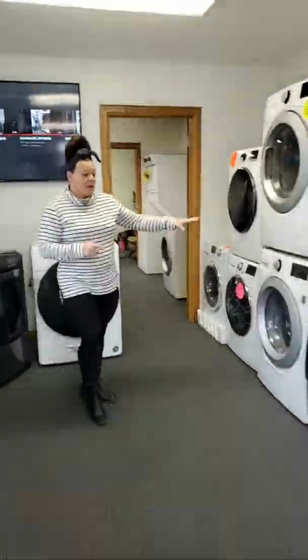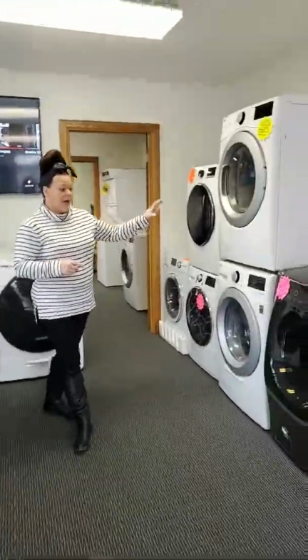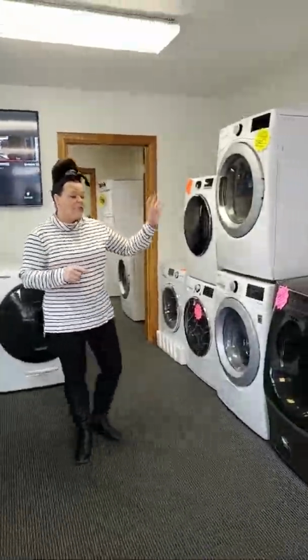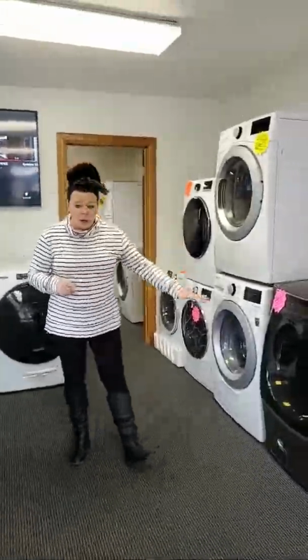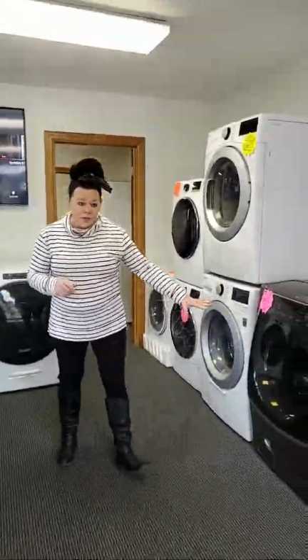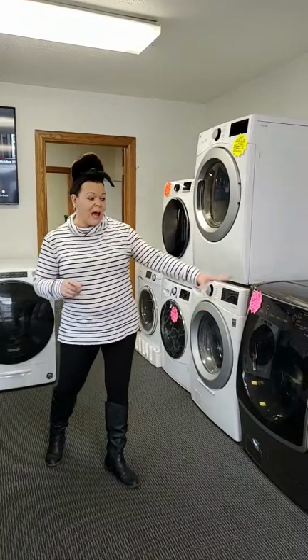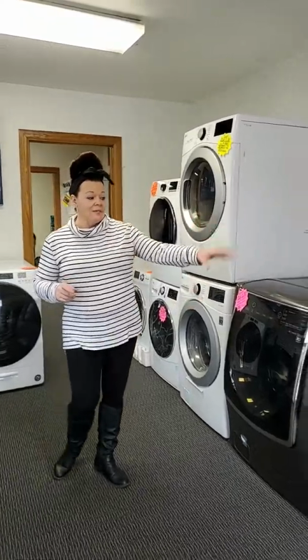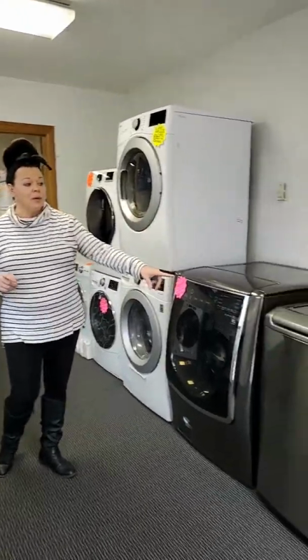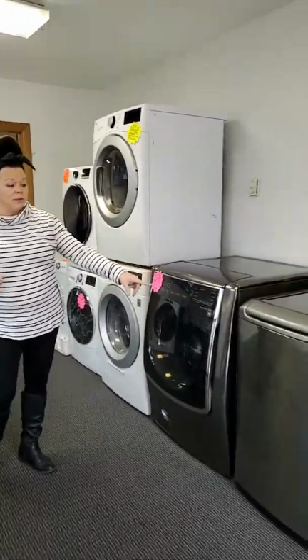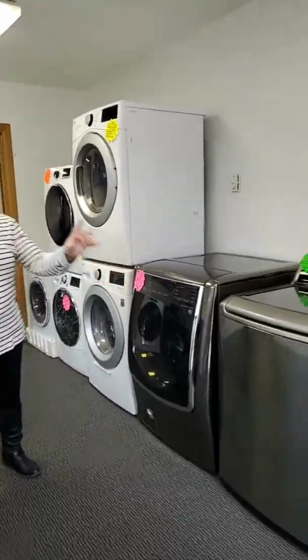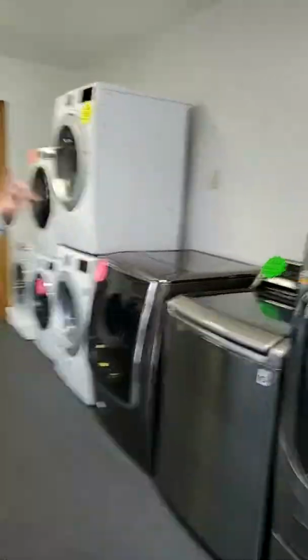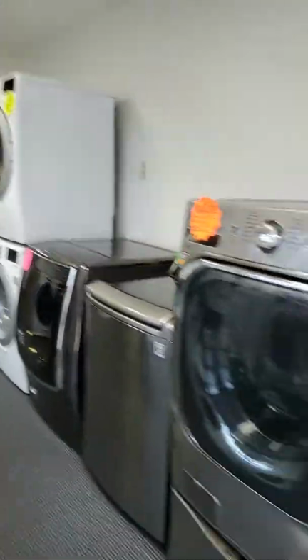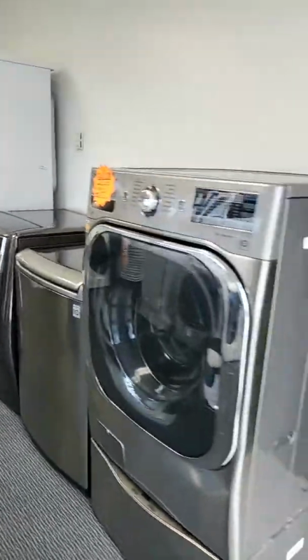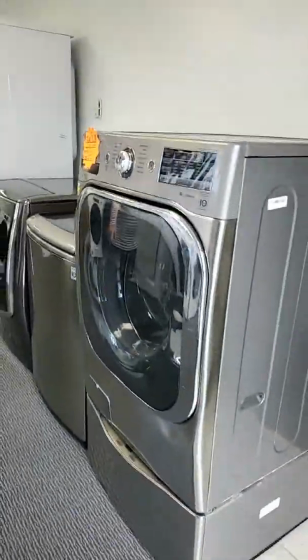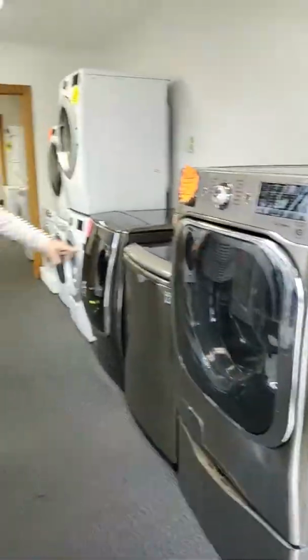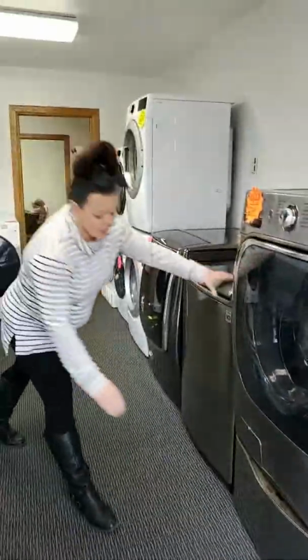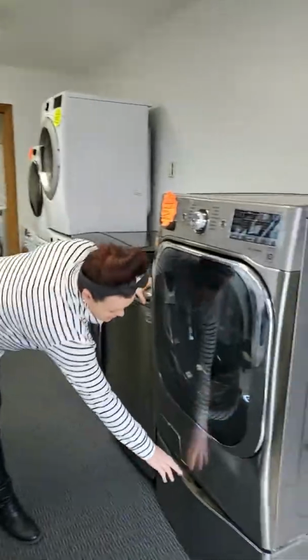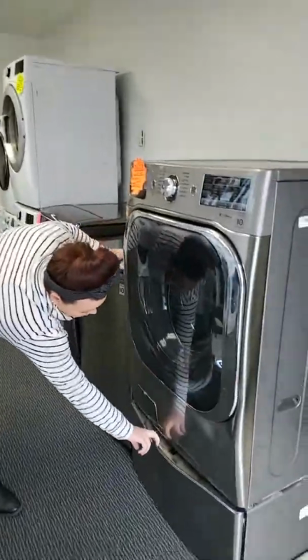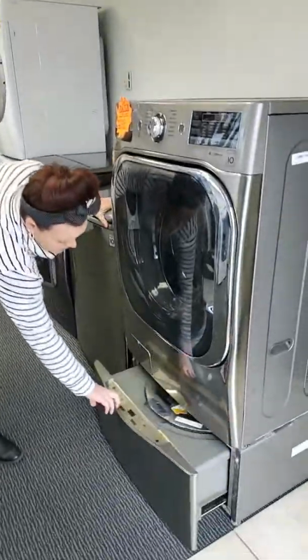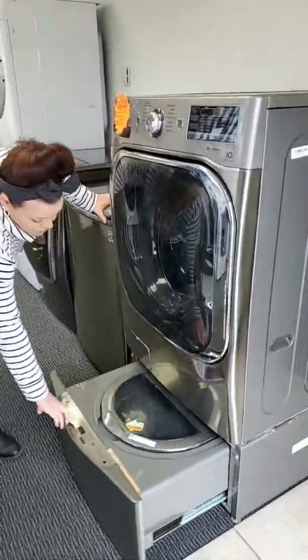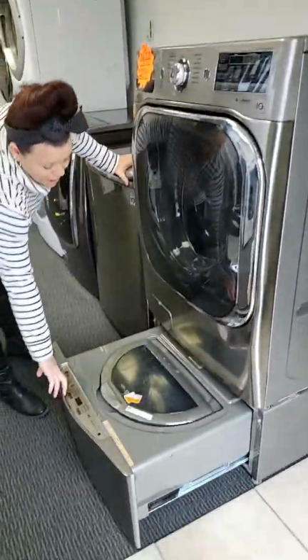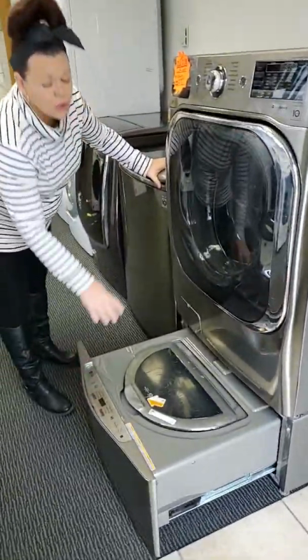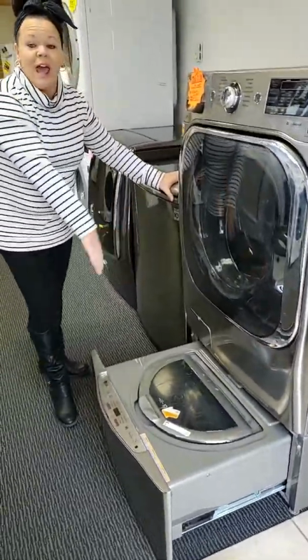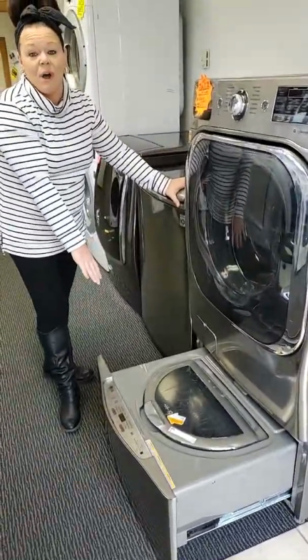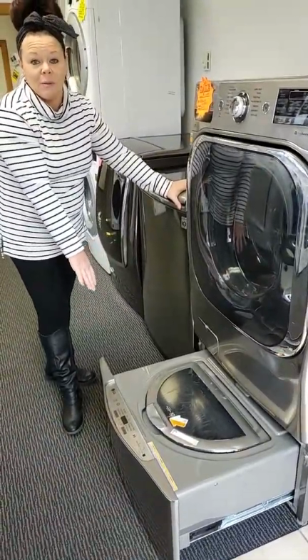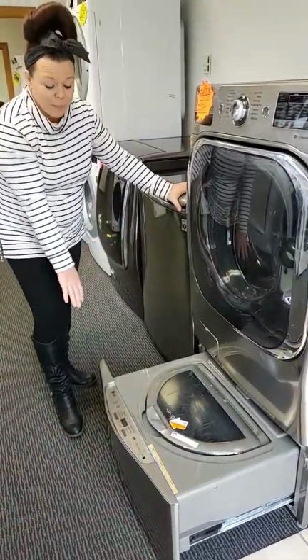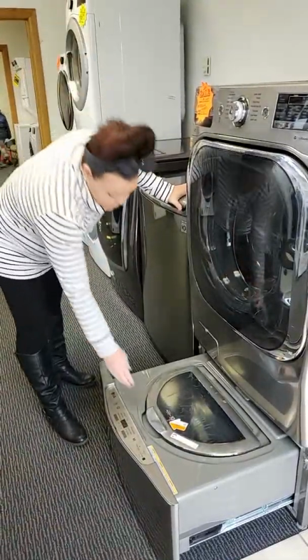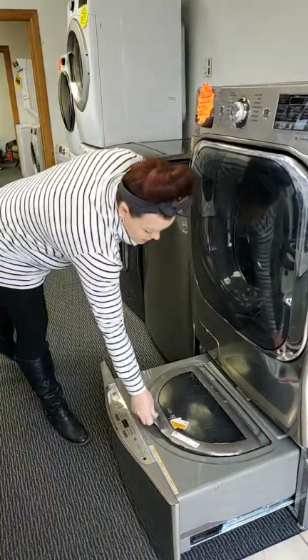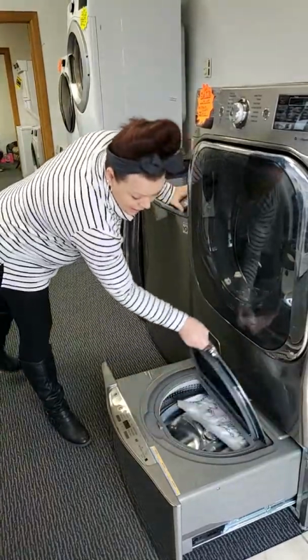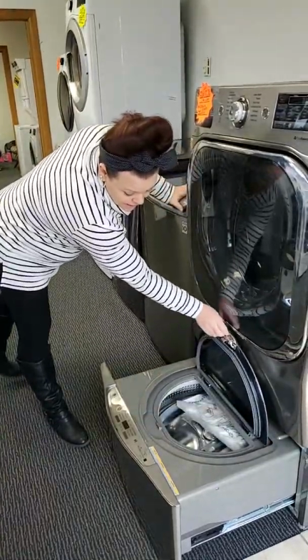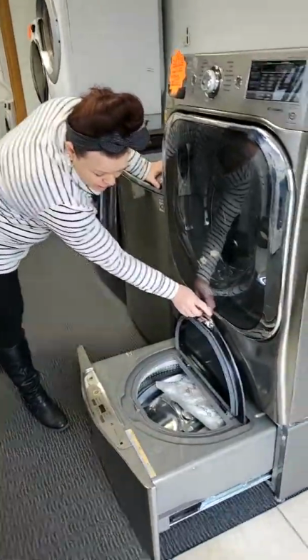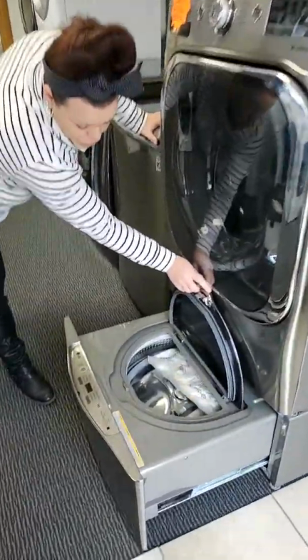I have front loads. I have top loads. I've got washers with sidekicks — these are nice little mini washers so that you can do a load and a half all at the same time. It's a neat little option that you can choose.